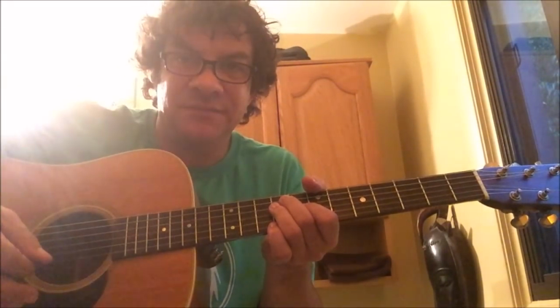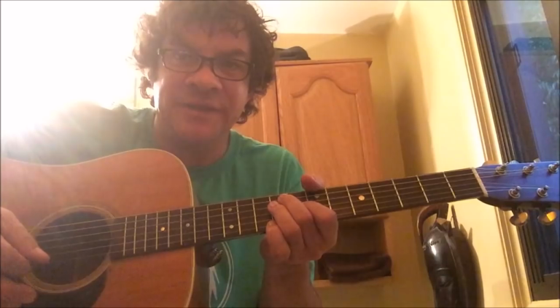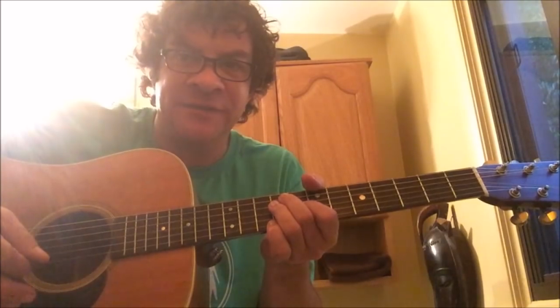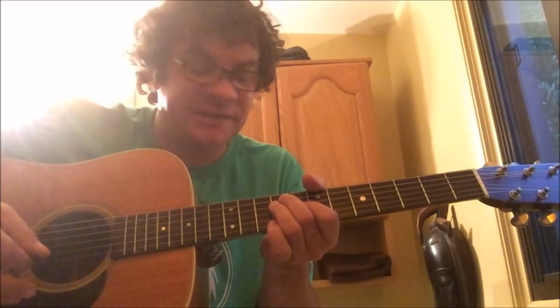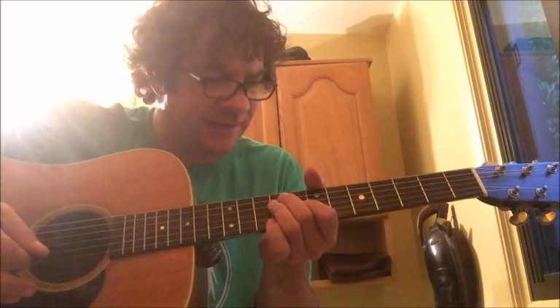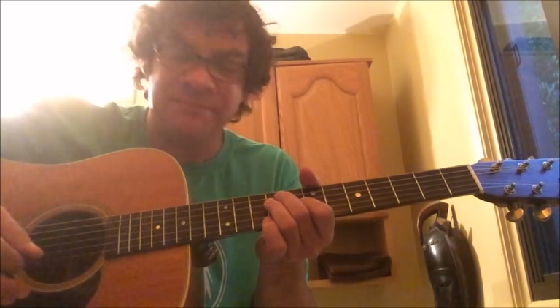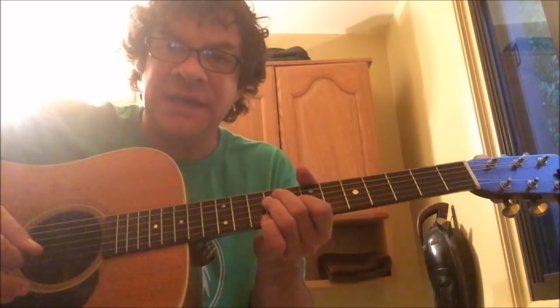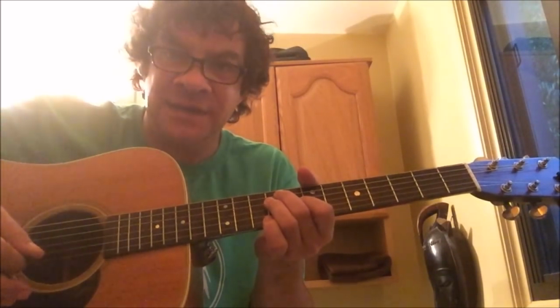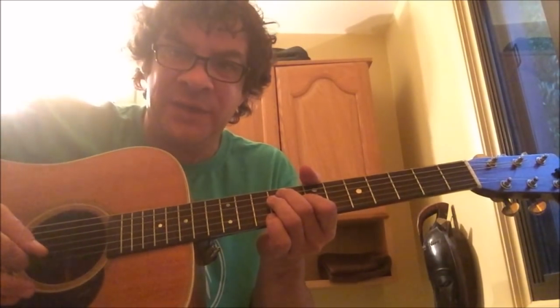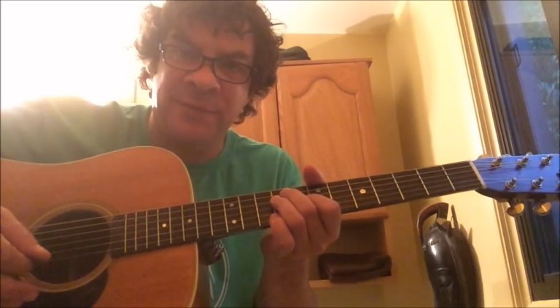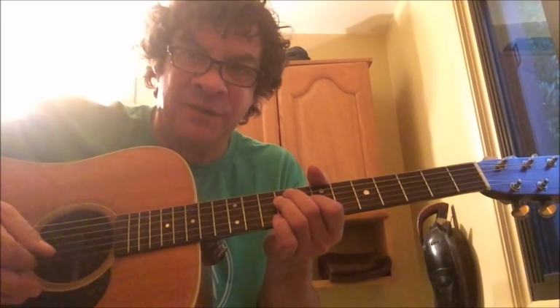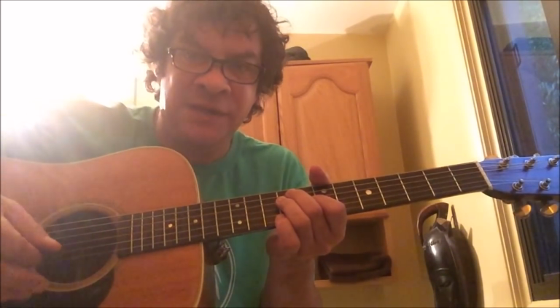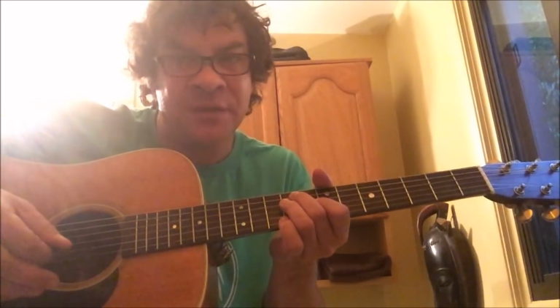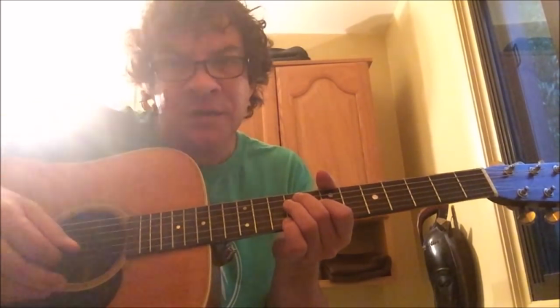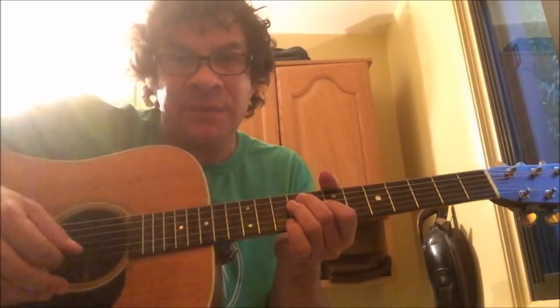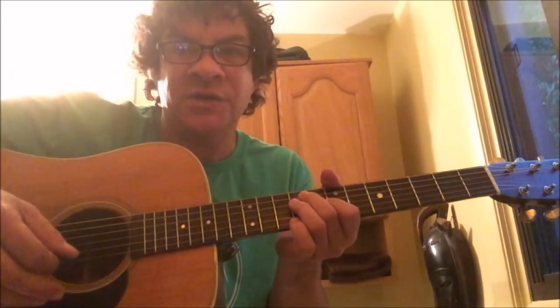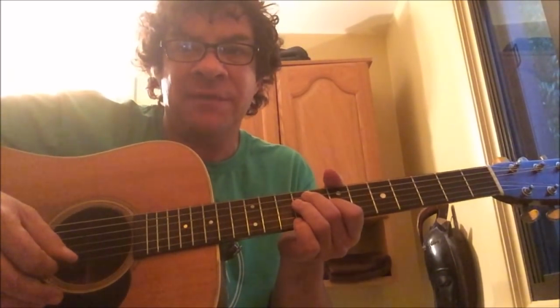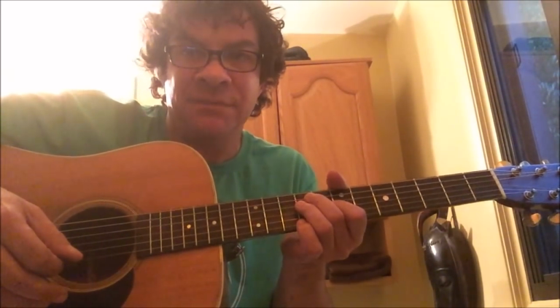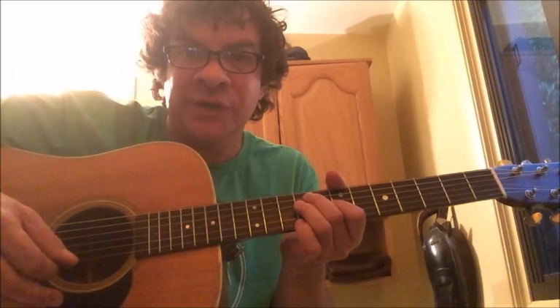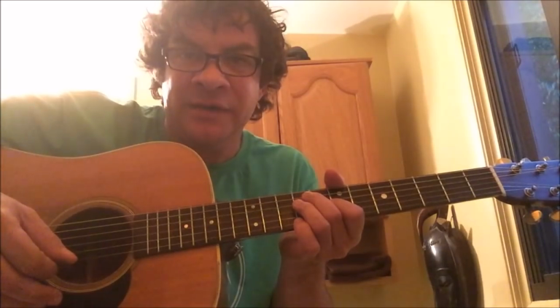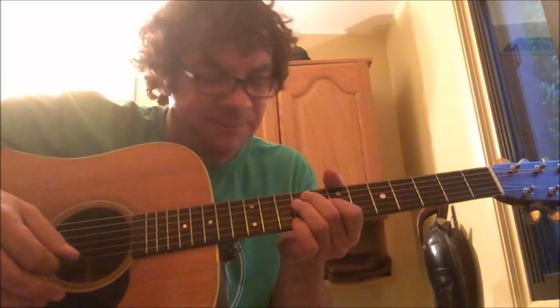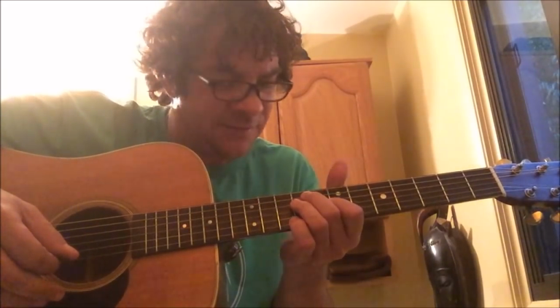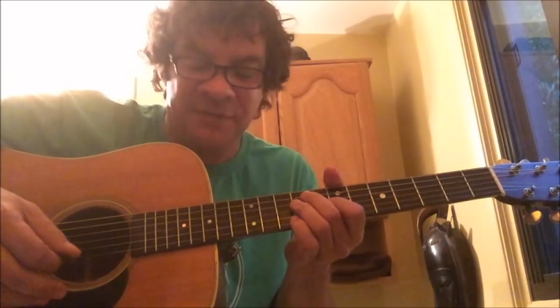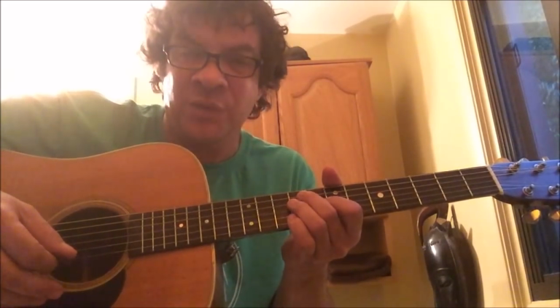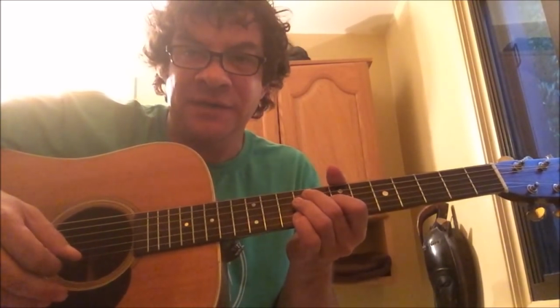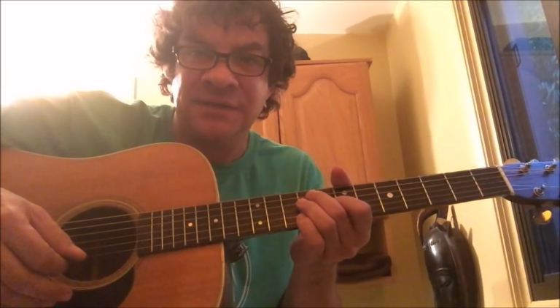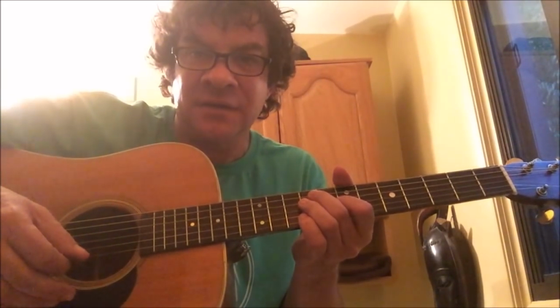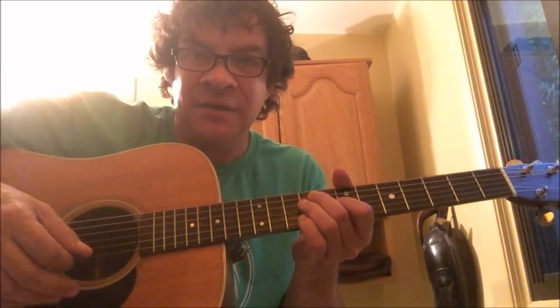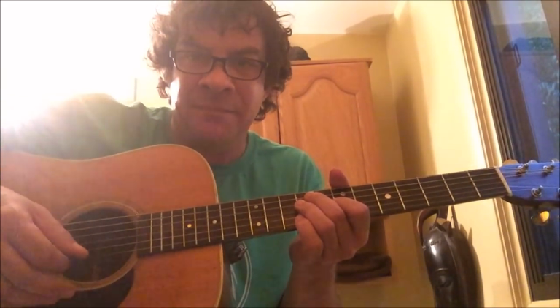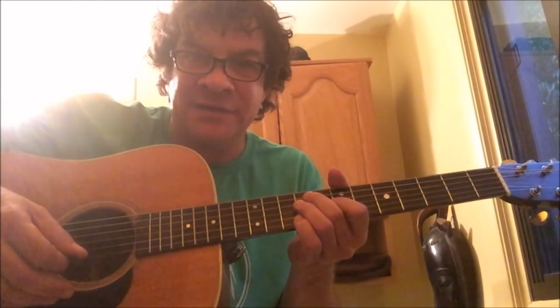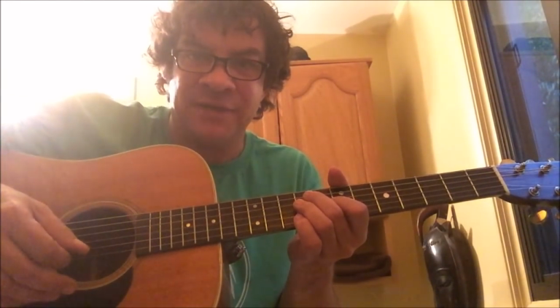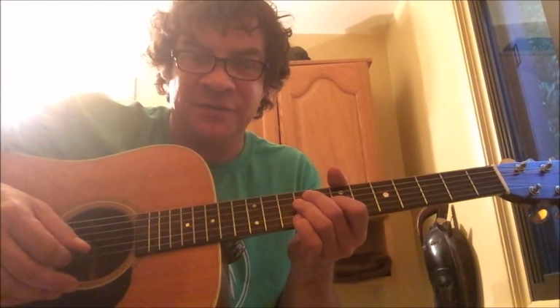Hi there. This is Mickey Dean Ween from the band Ween. I'm going to show you how to play Mutilated Lips from Ween's The Mollusk record.